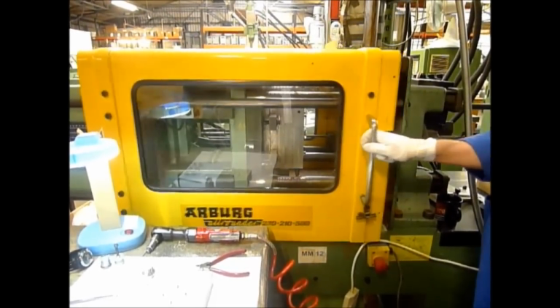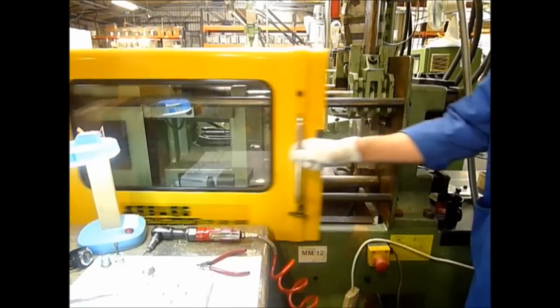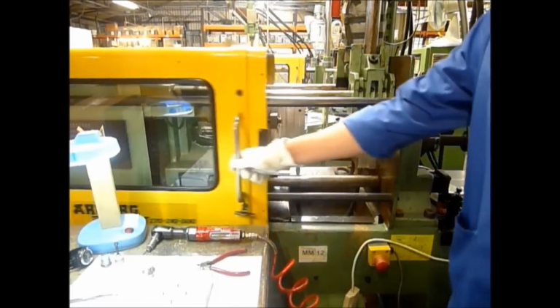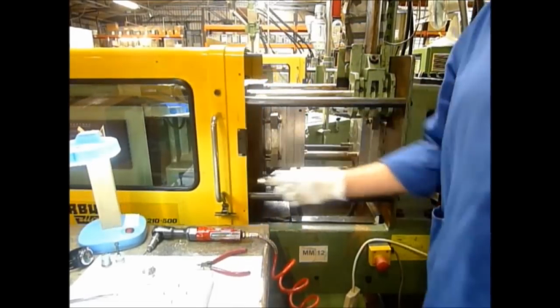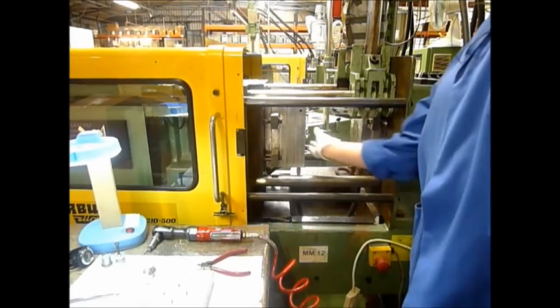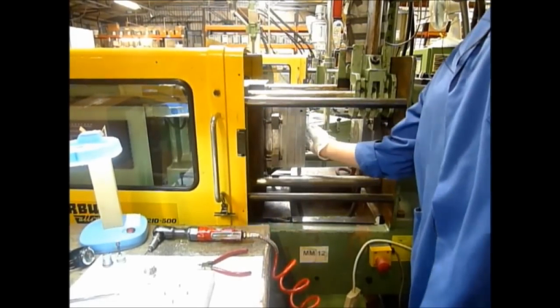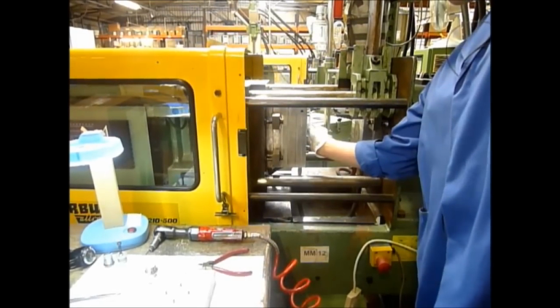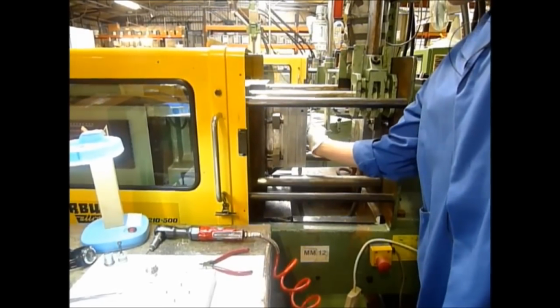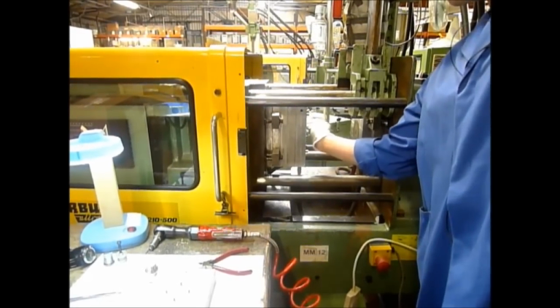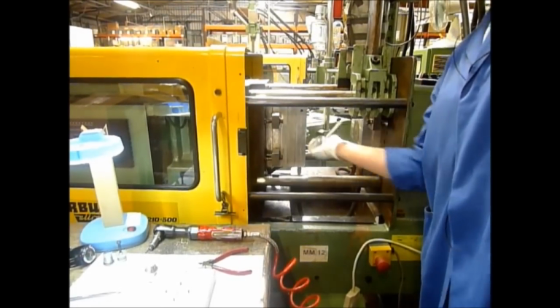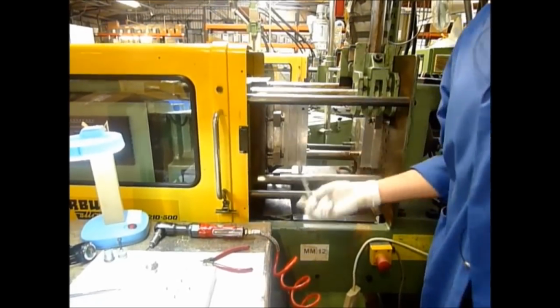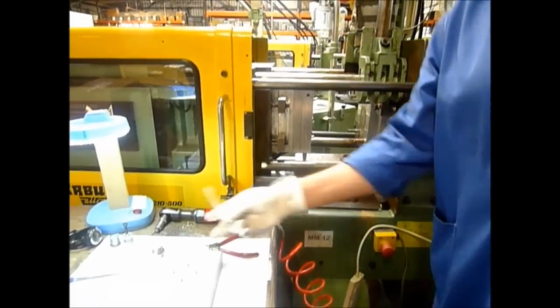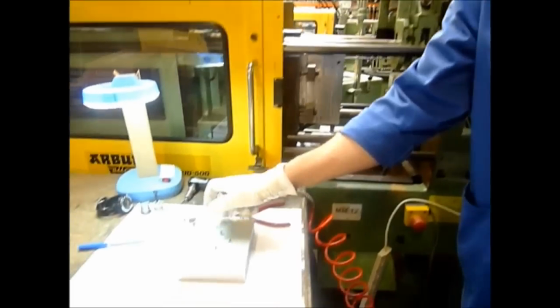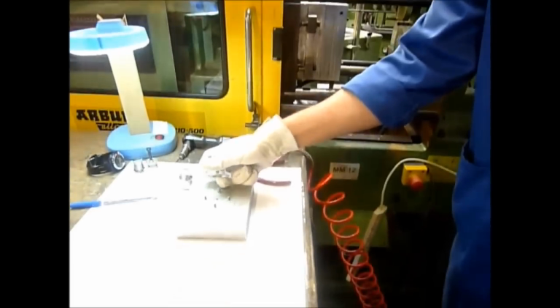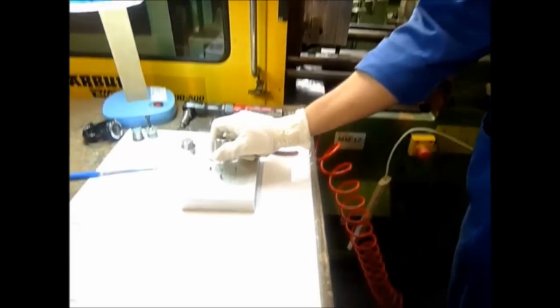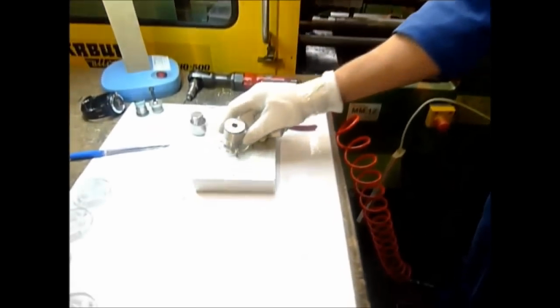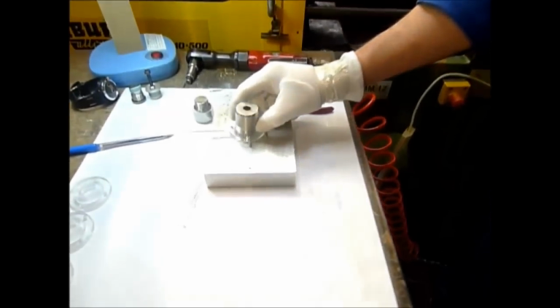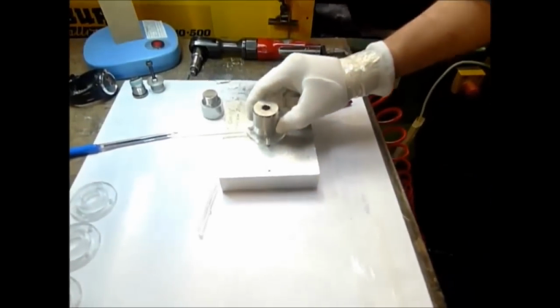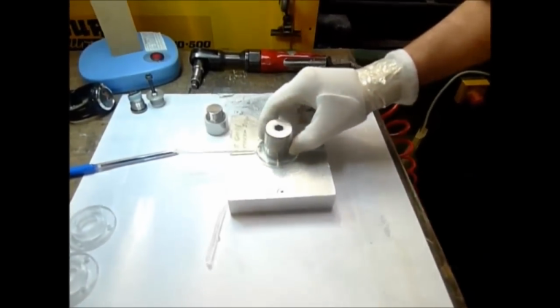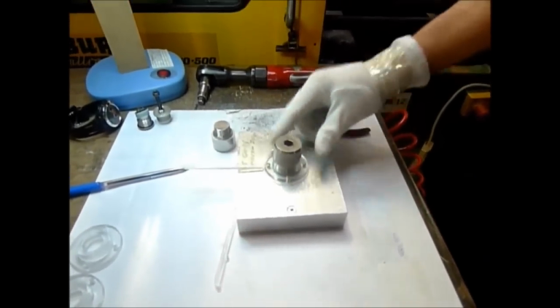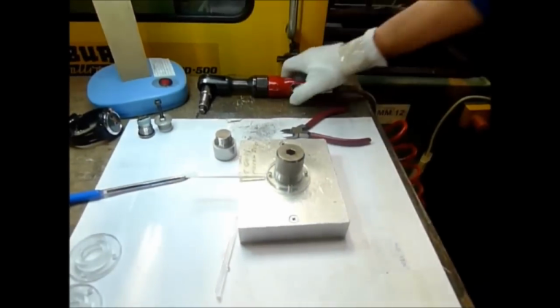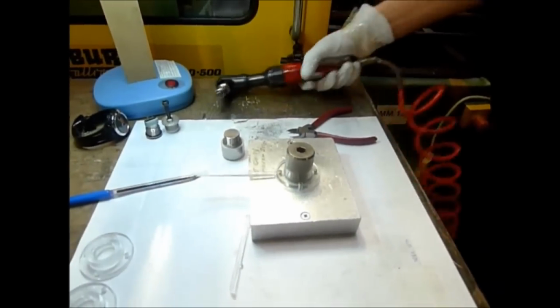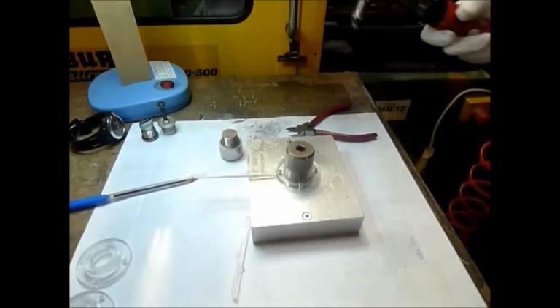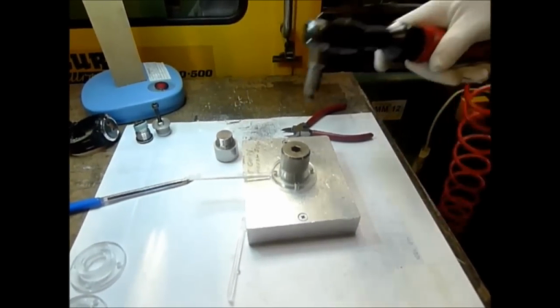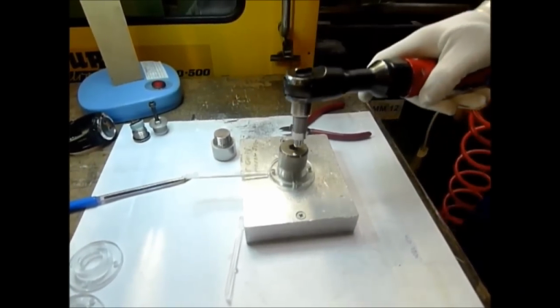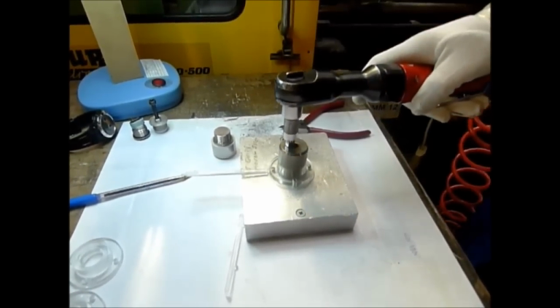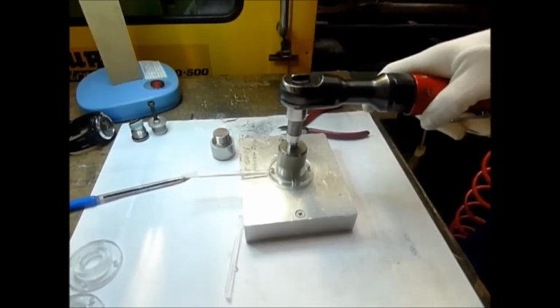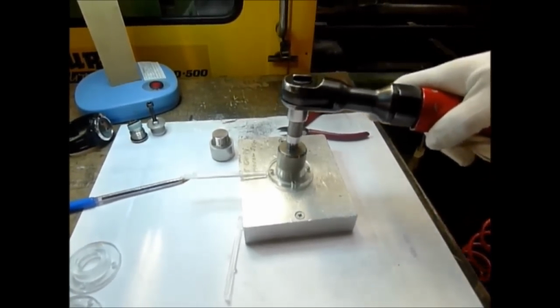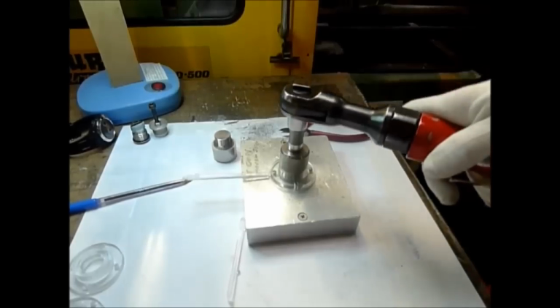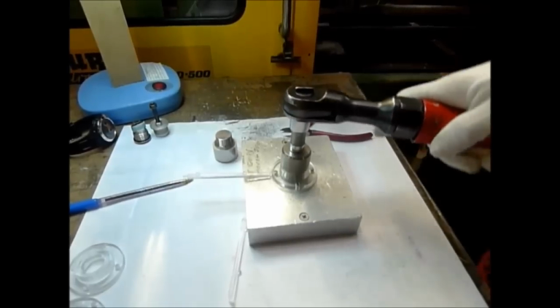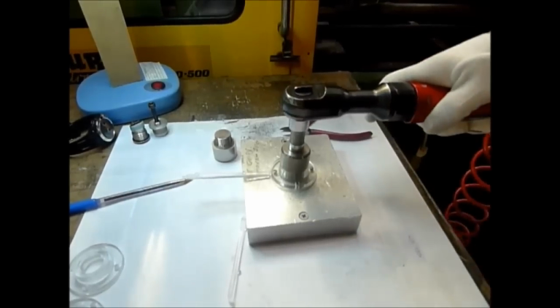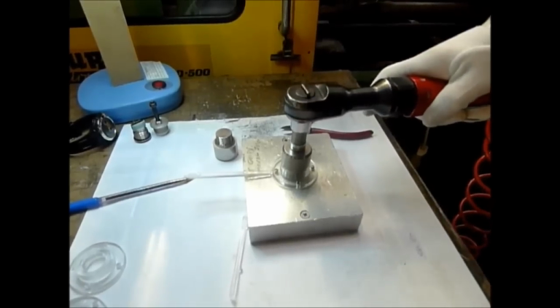The core and the moulded part are now removed from the mould tool. Normally there will be two cores, so that one can be placed back immediately for the moulding machine to continue moulding.